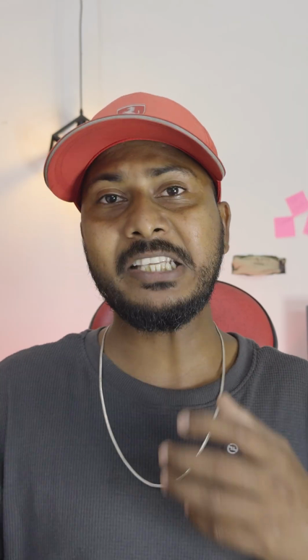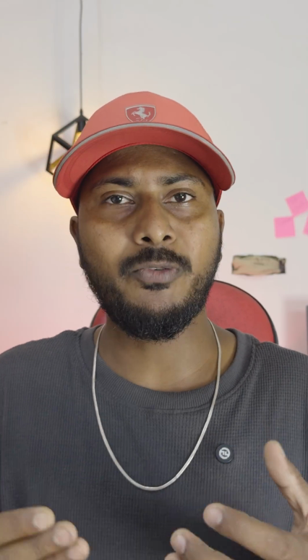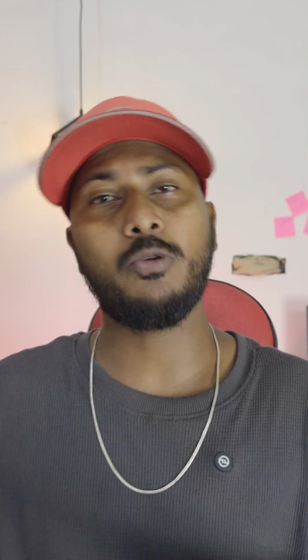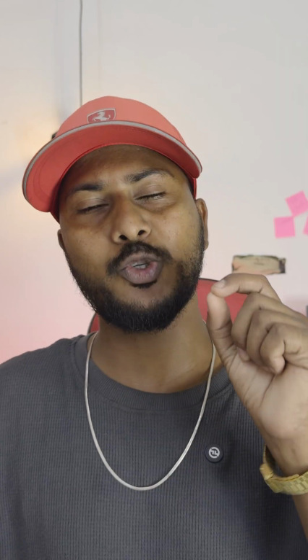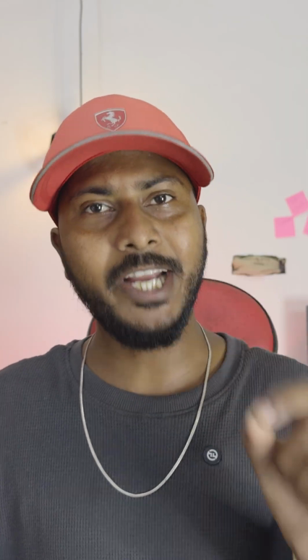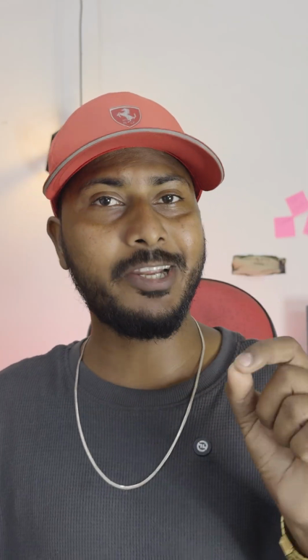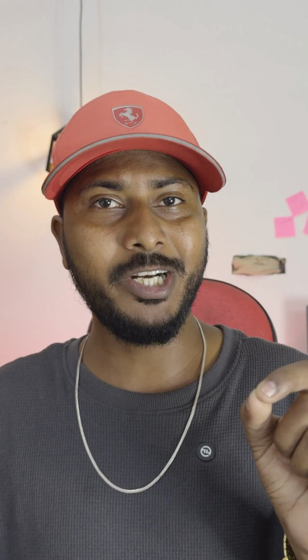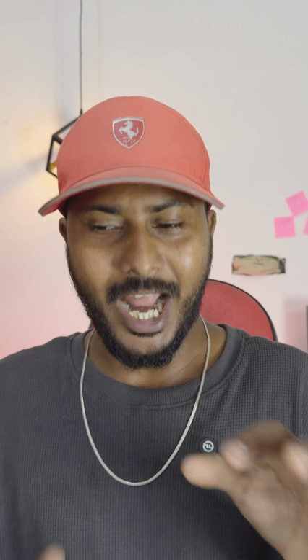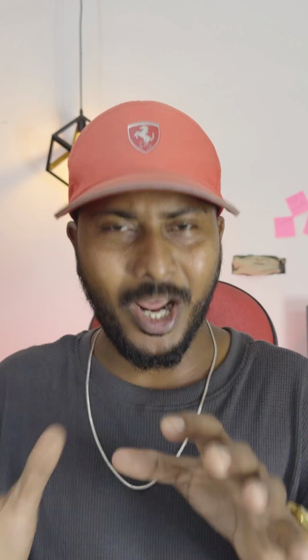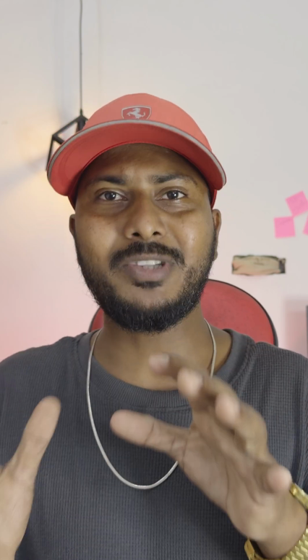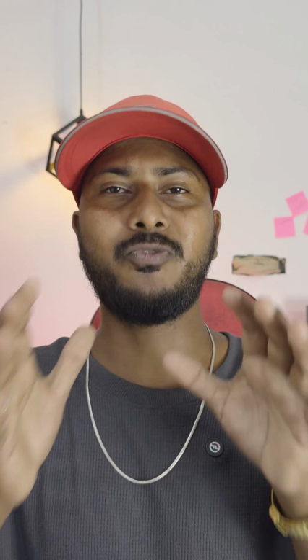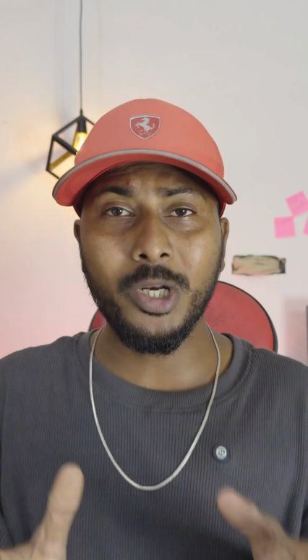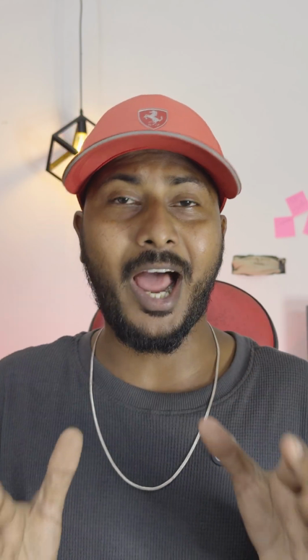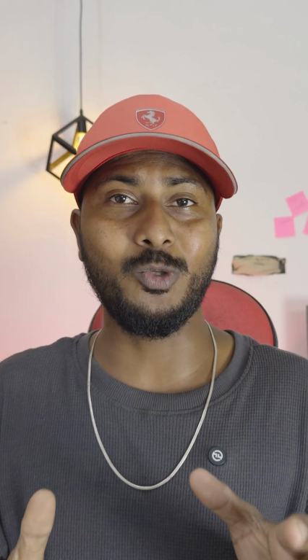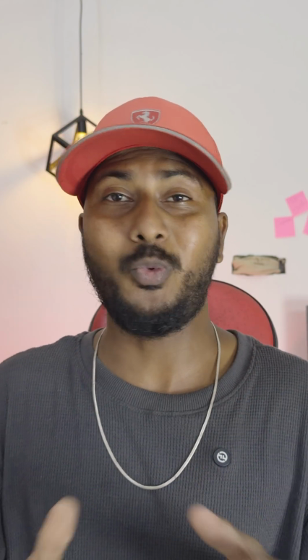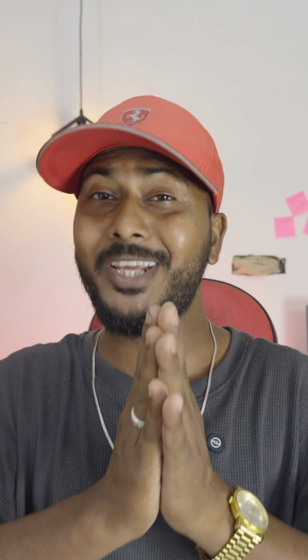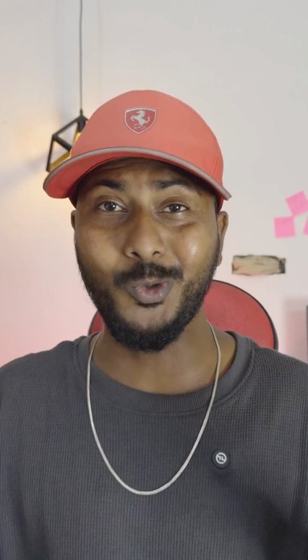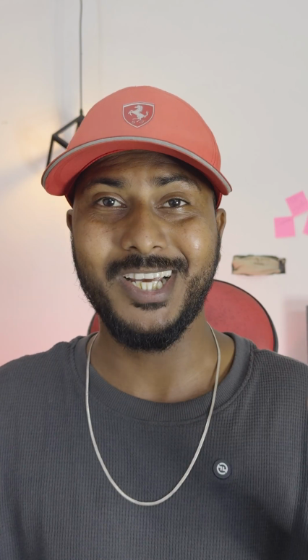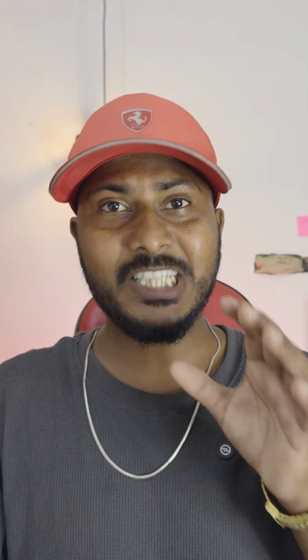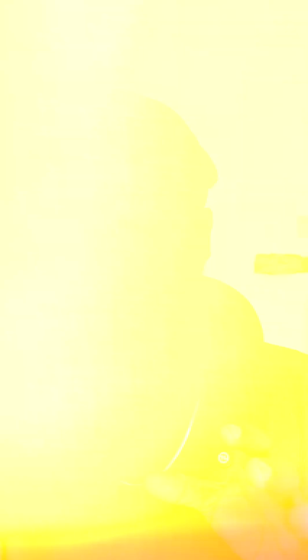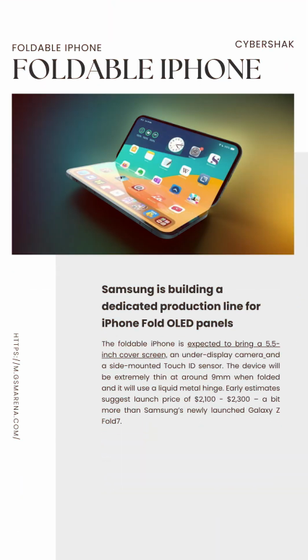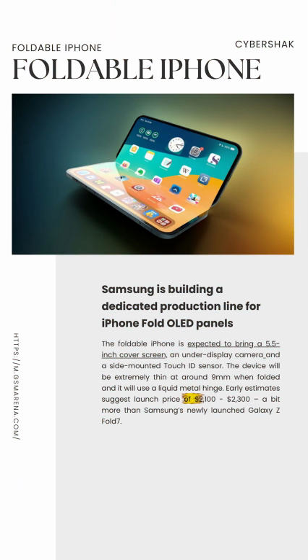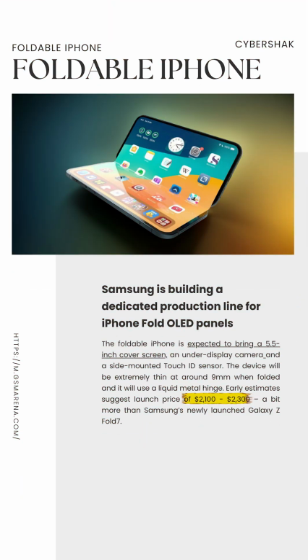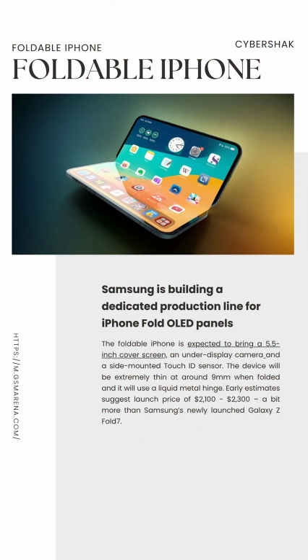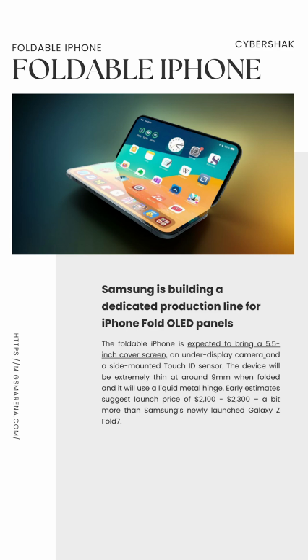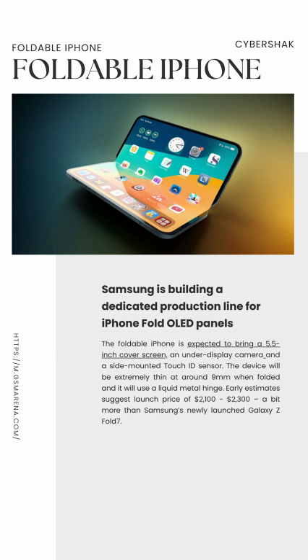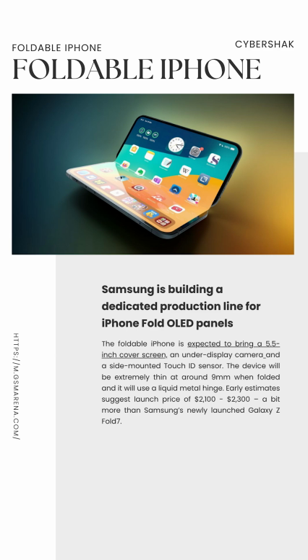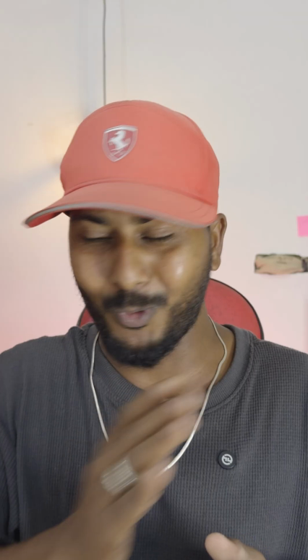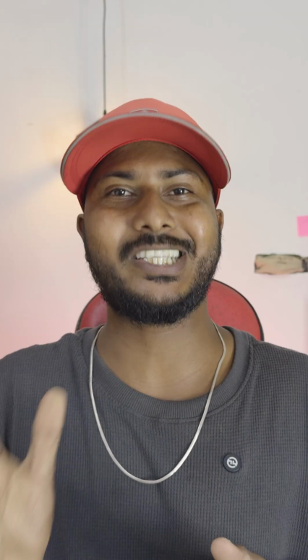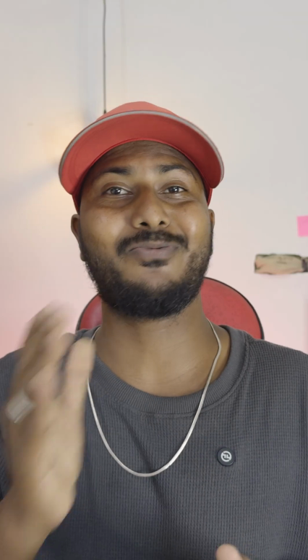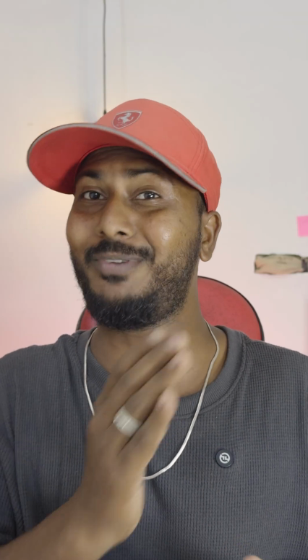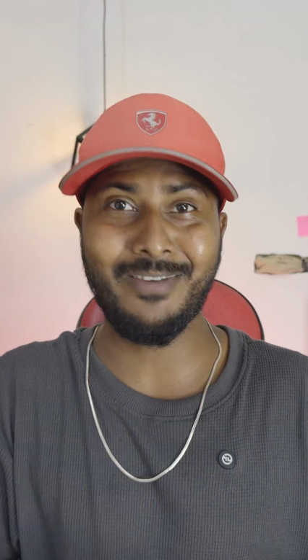Apple is aiming for around 6 to 8 million units, and the price of the foldable iPhone will be huge — around $2,000 to $2,500, more than Samsung's Galaxy Z Fold 7.